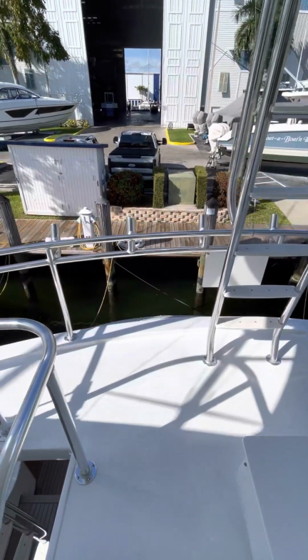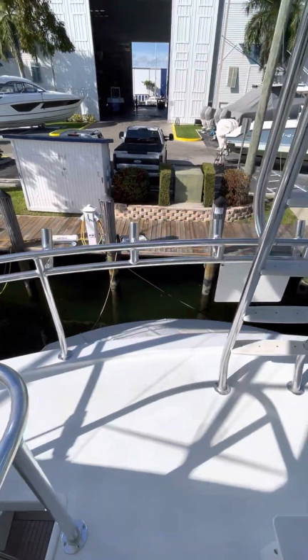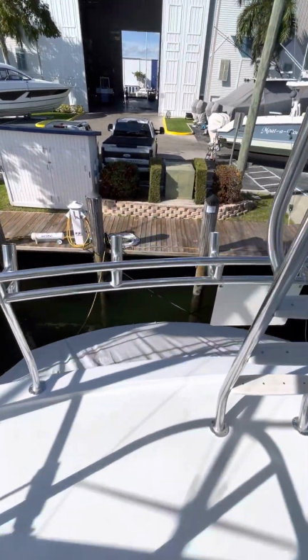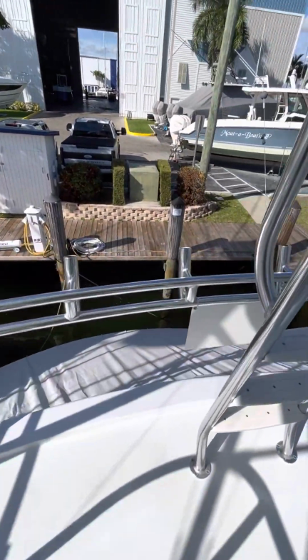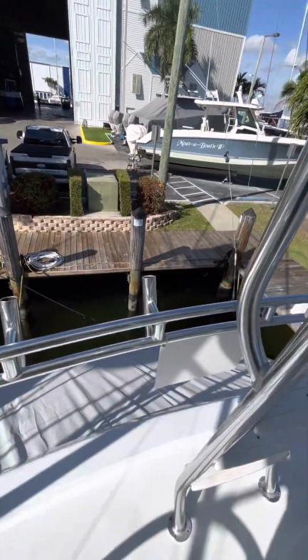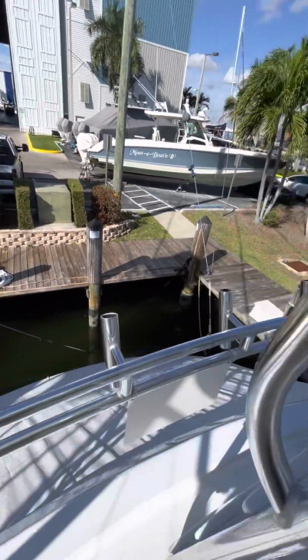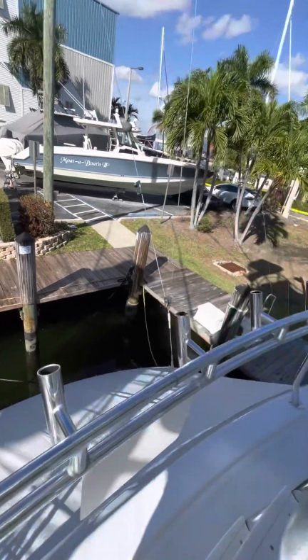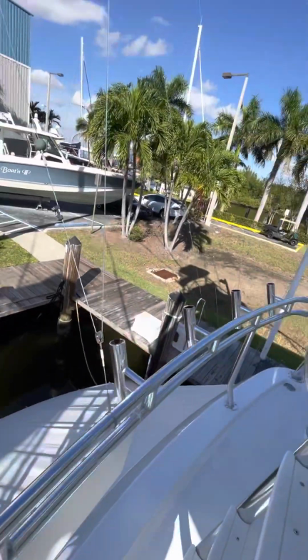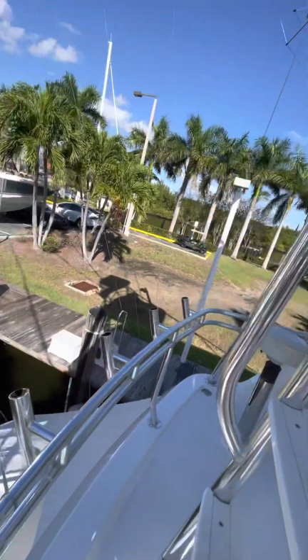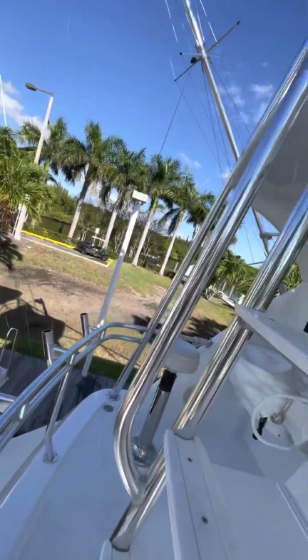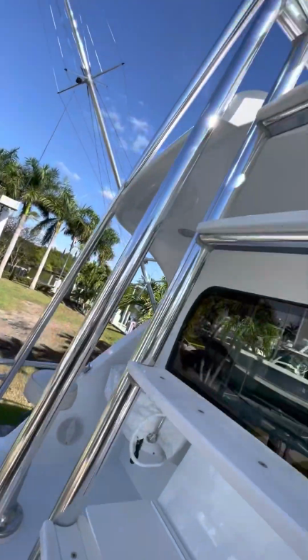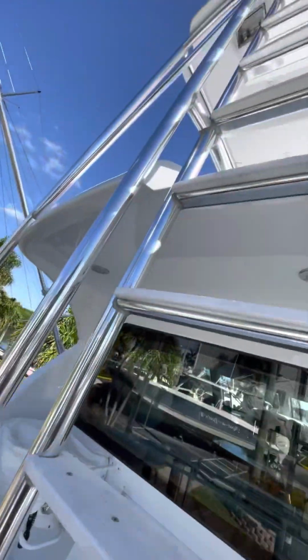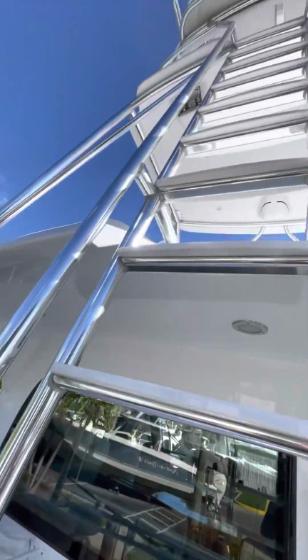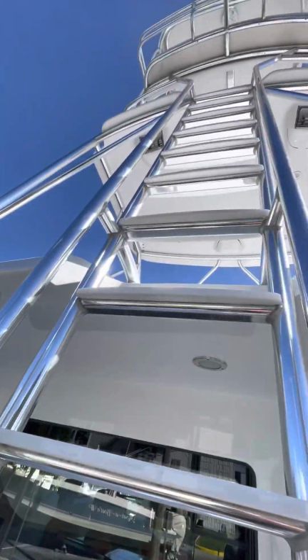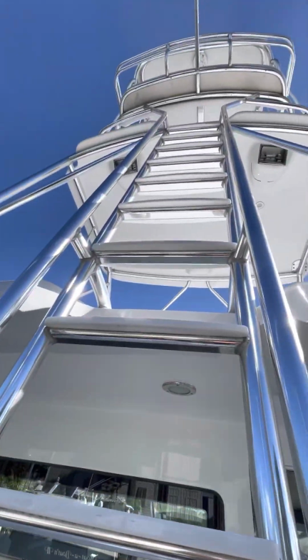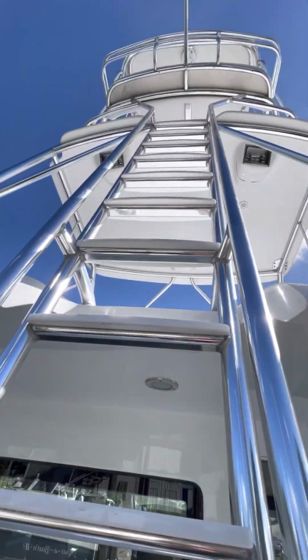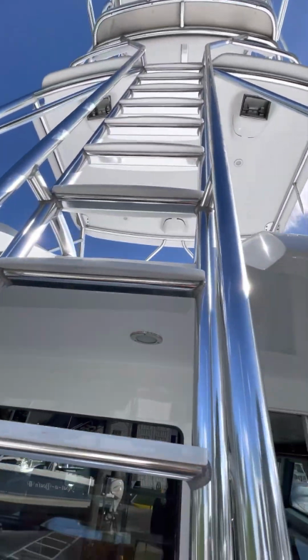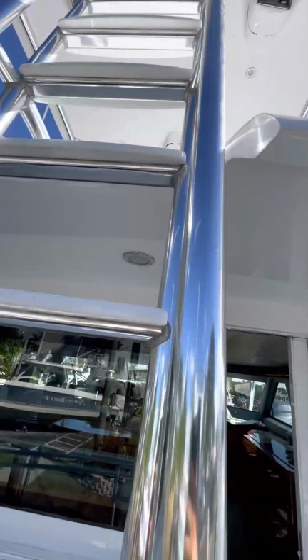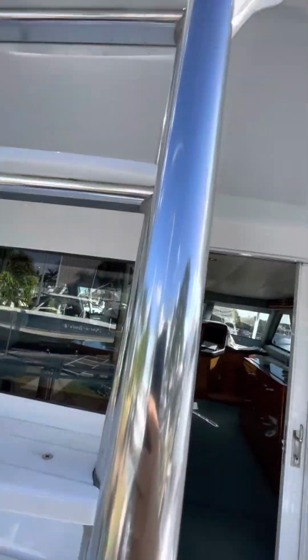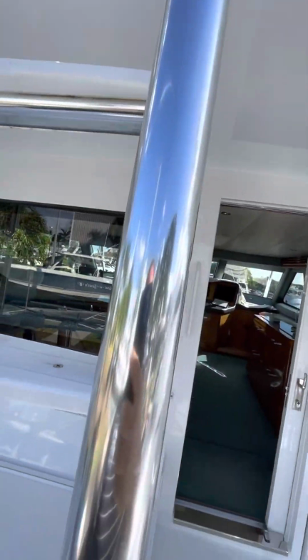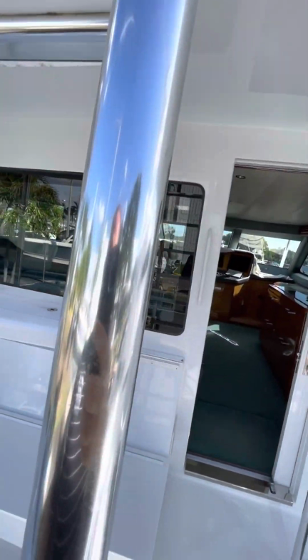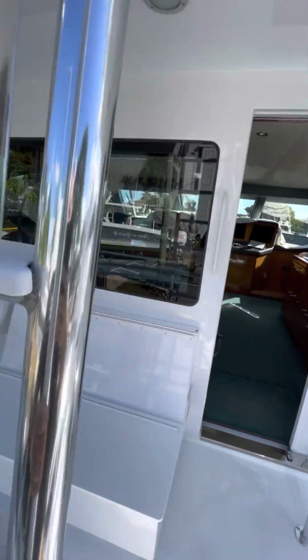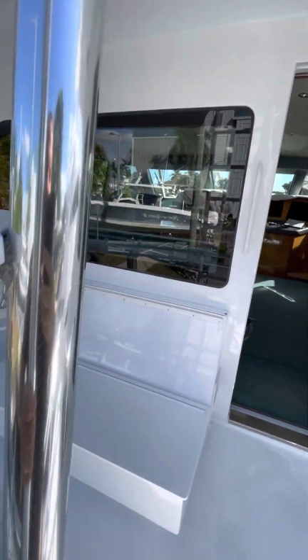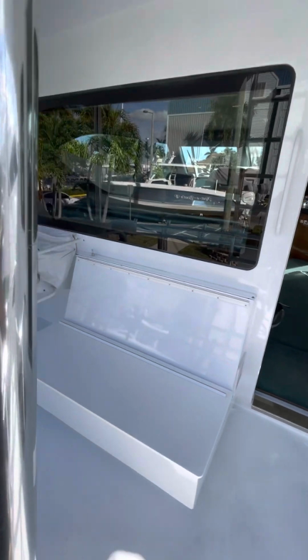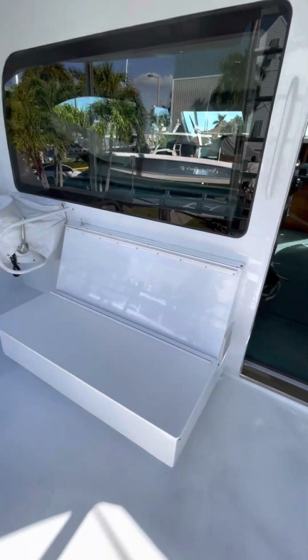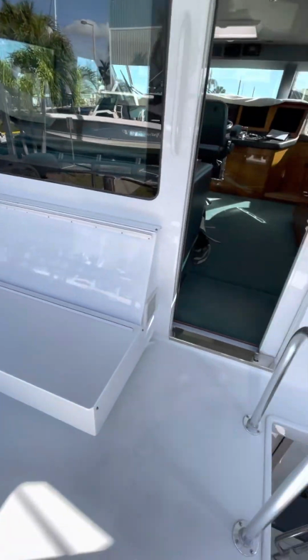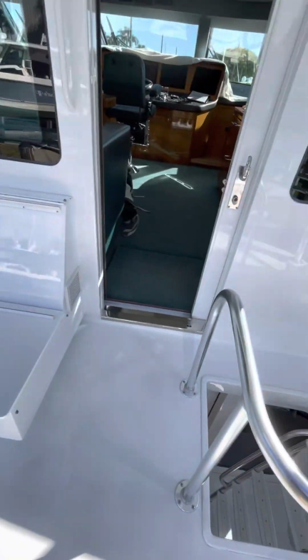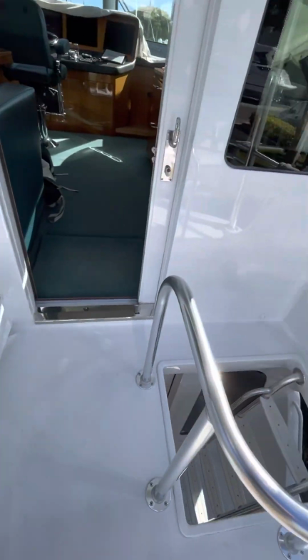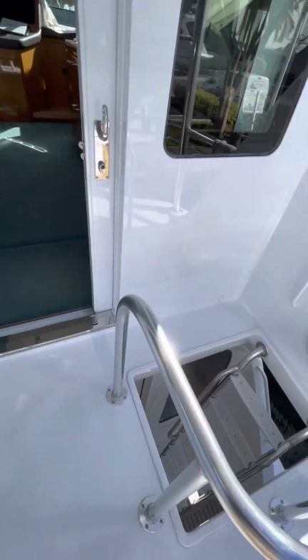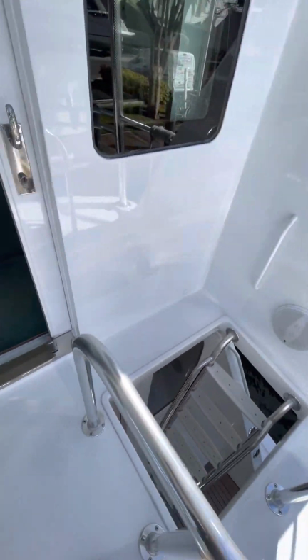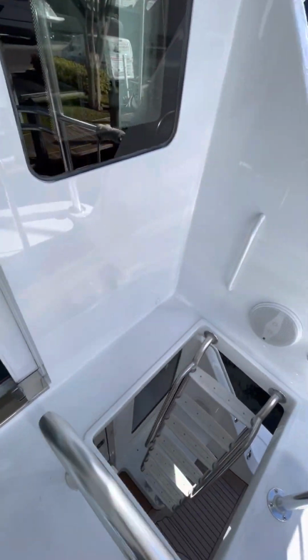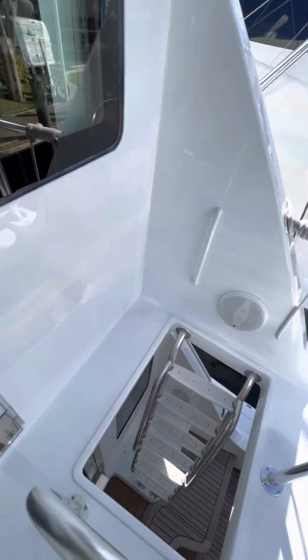This is your tower ladder. The aluminum's in great shape.